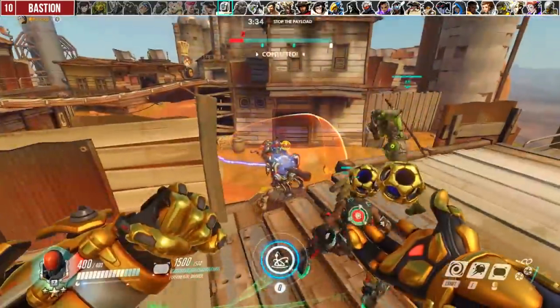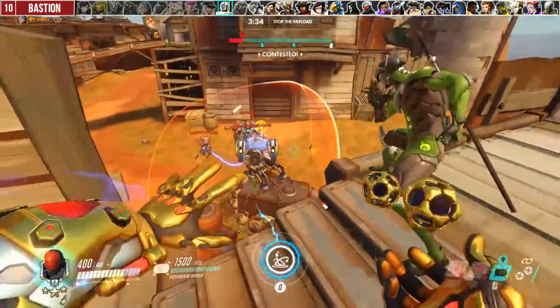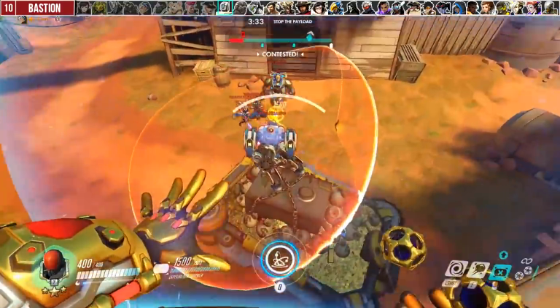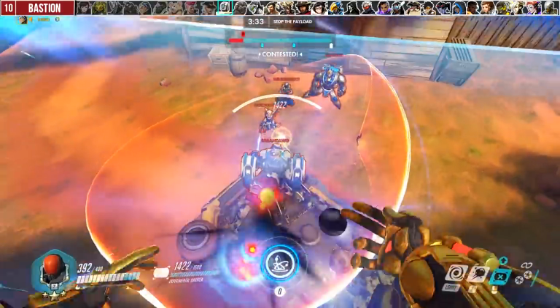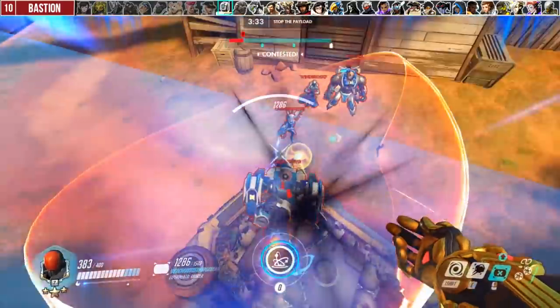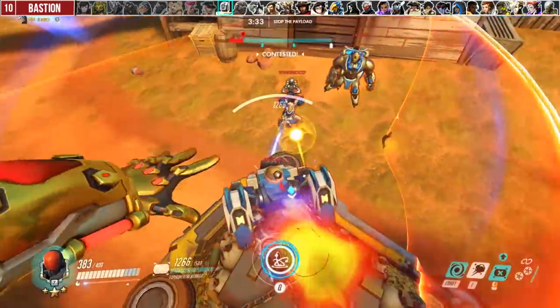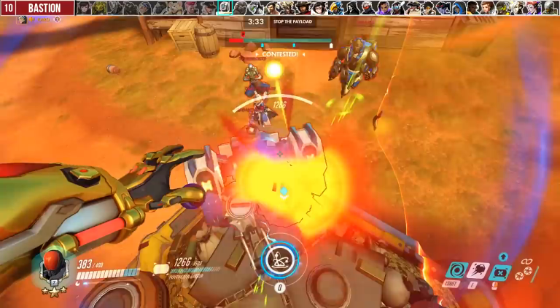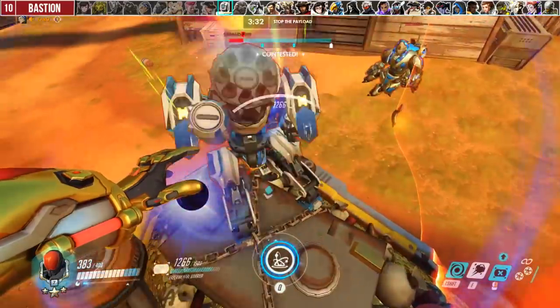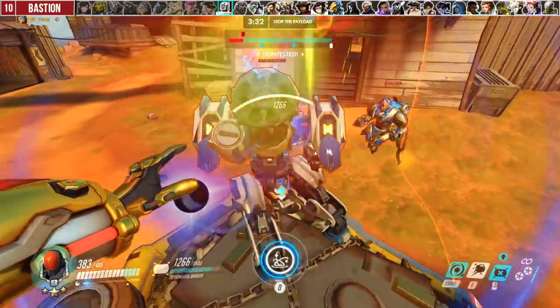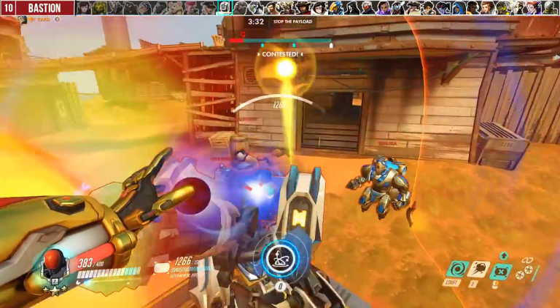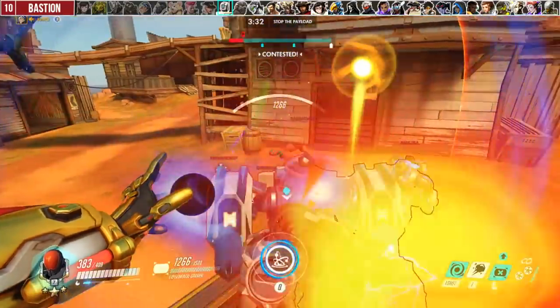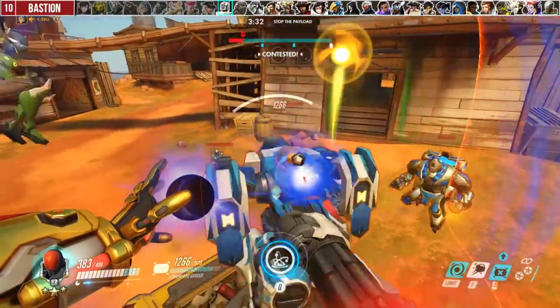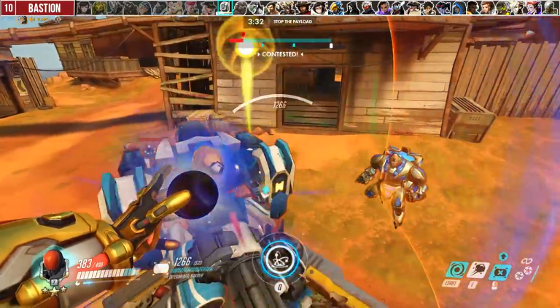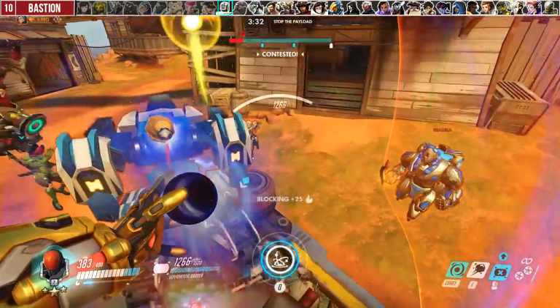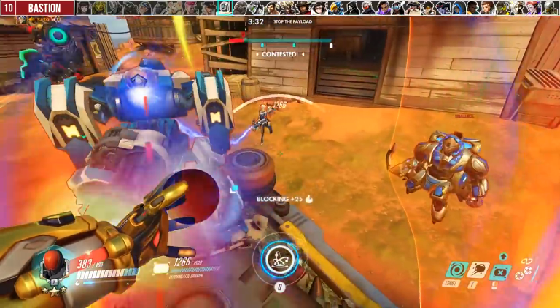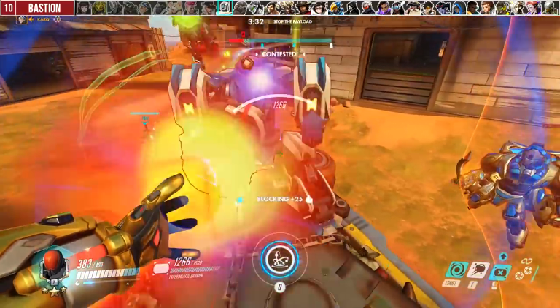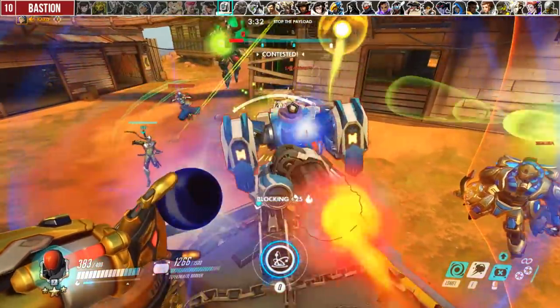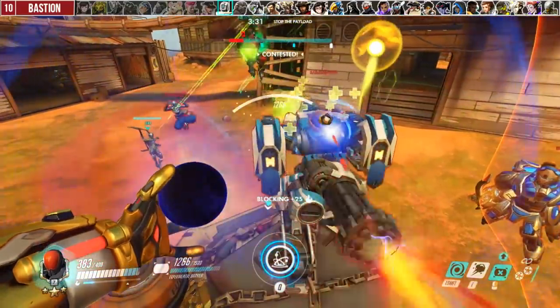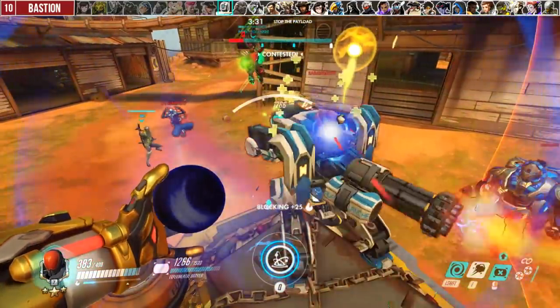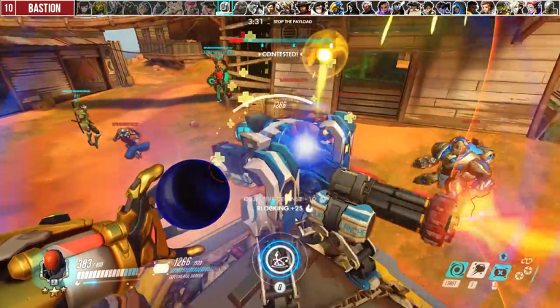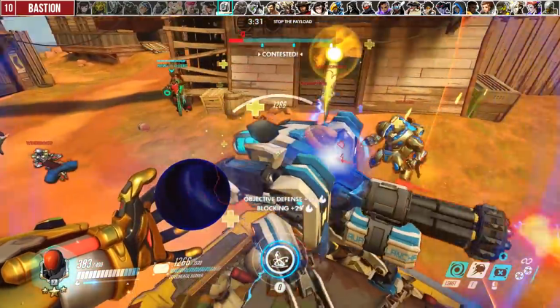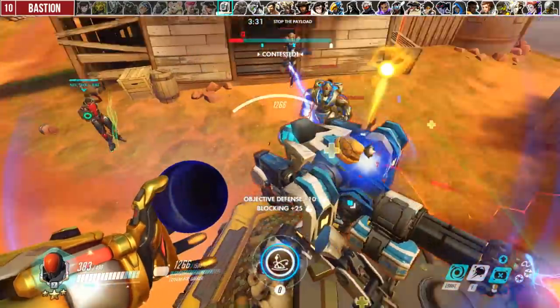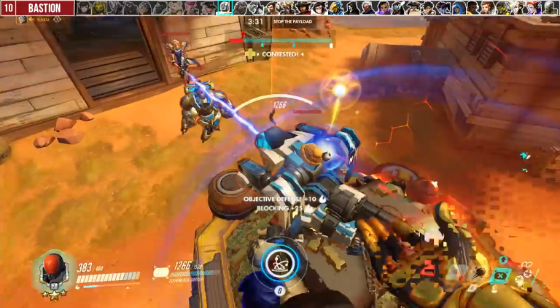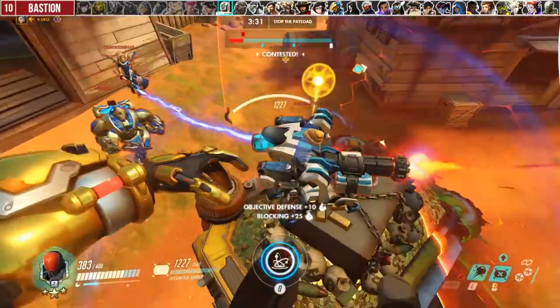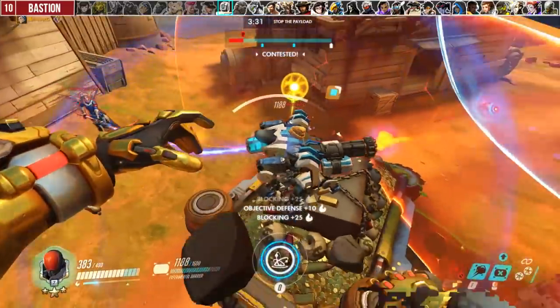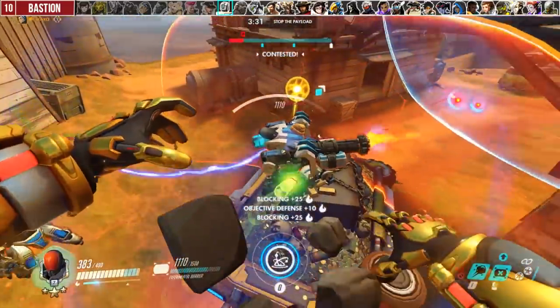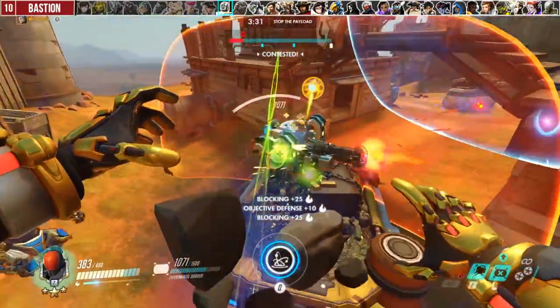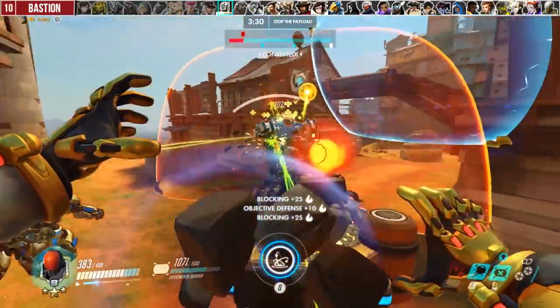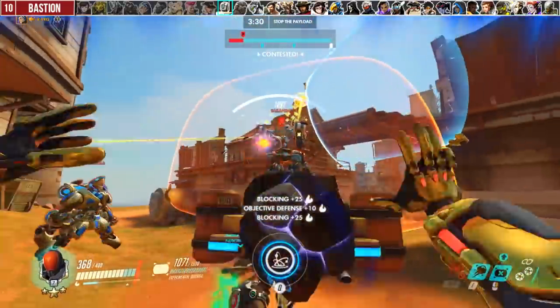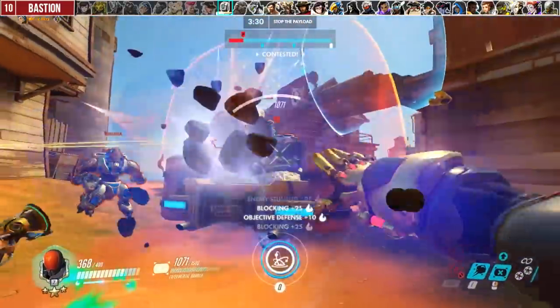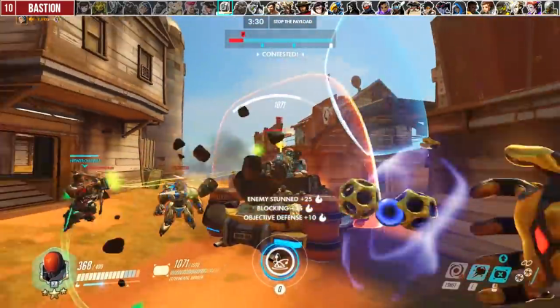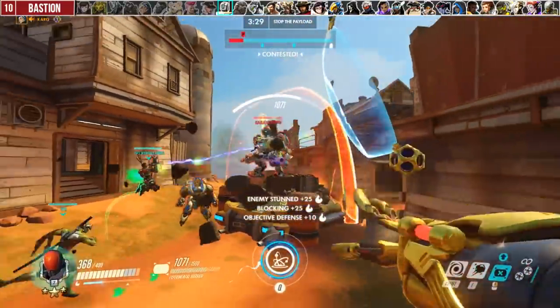Against Bastion, you need to use Kinetic Grasp like D.Va's Defense Matrix. When engaging, you should be up in his face absorbing all the damage for your team. After that, use Accretion to force Bastion out of sentry mode.